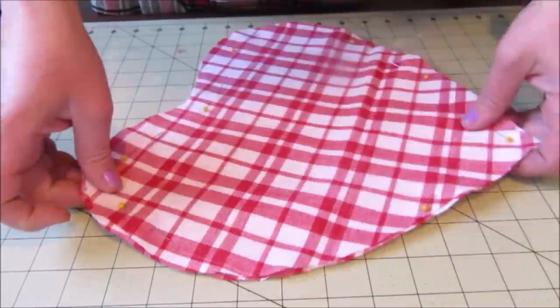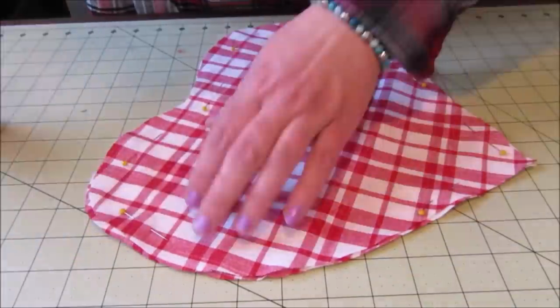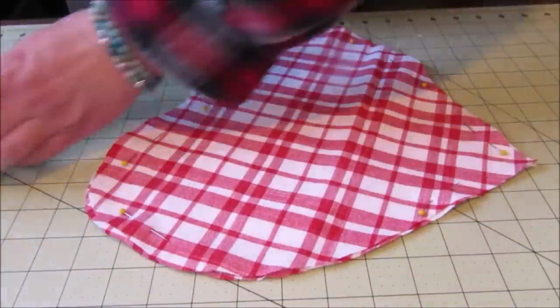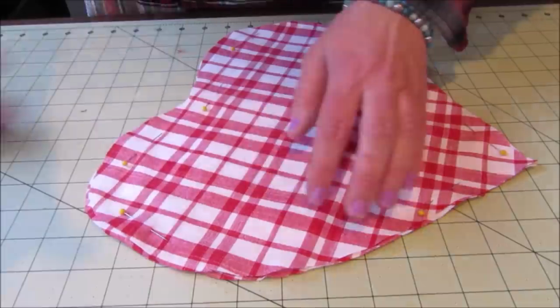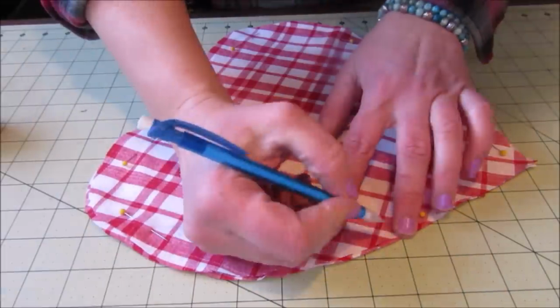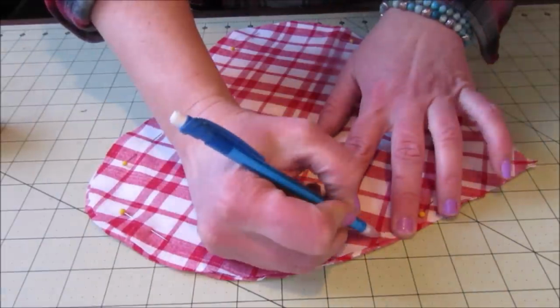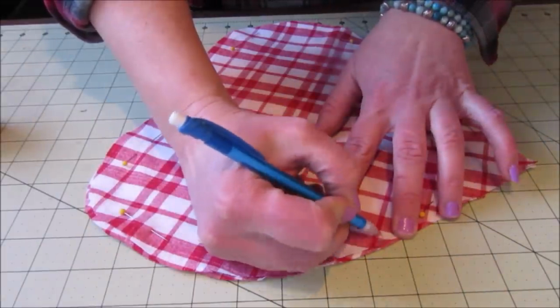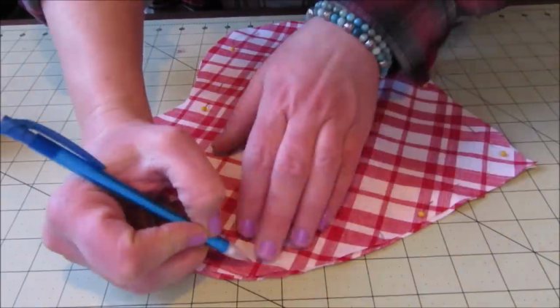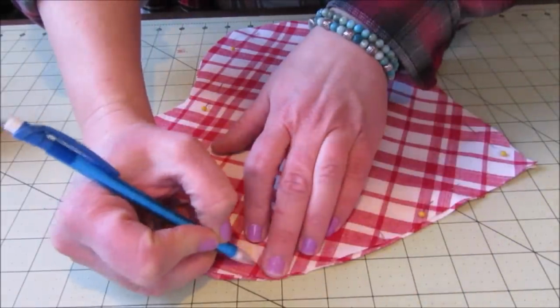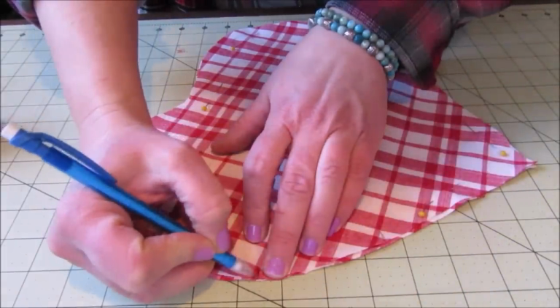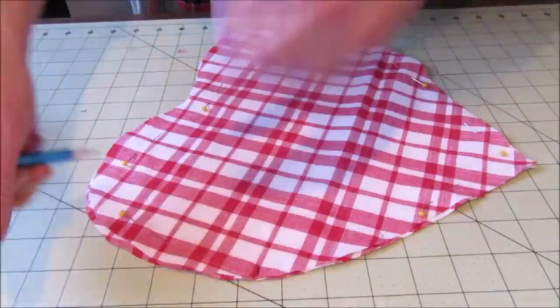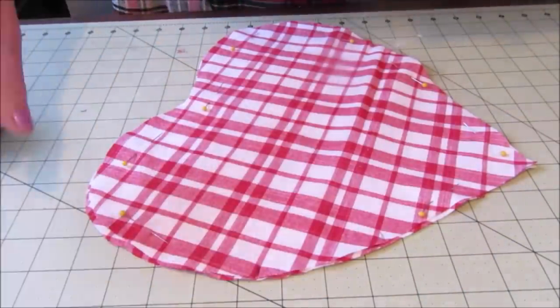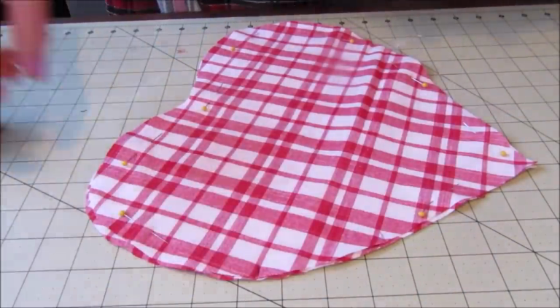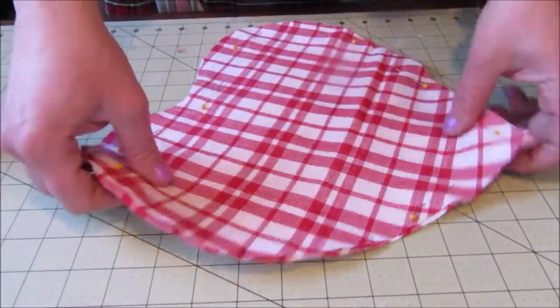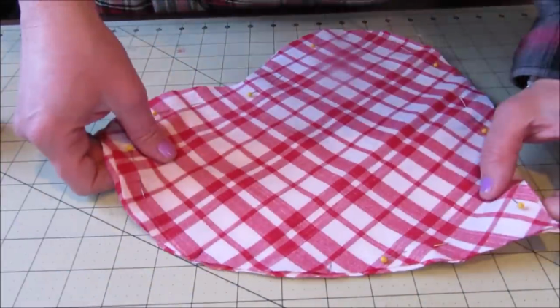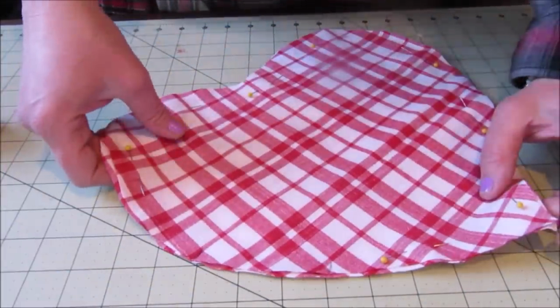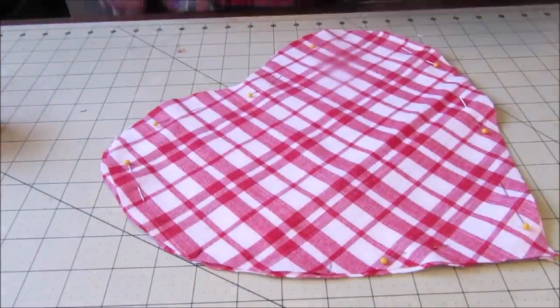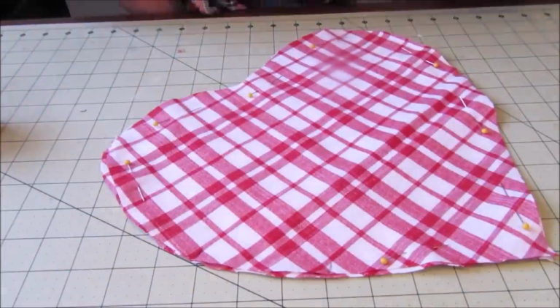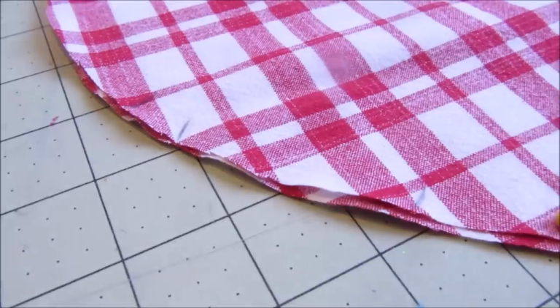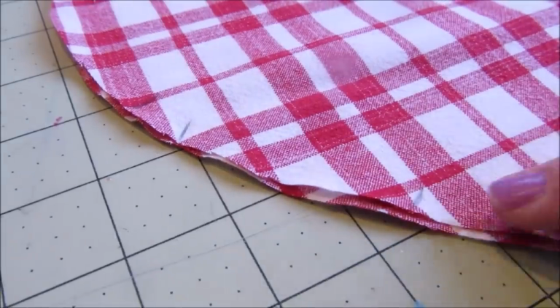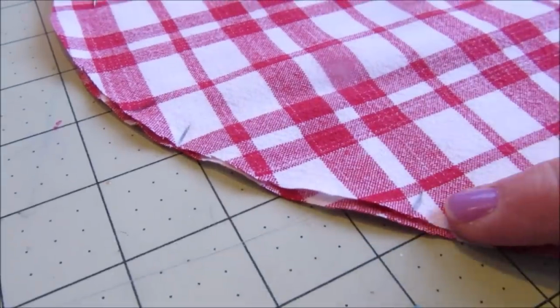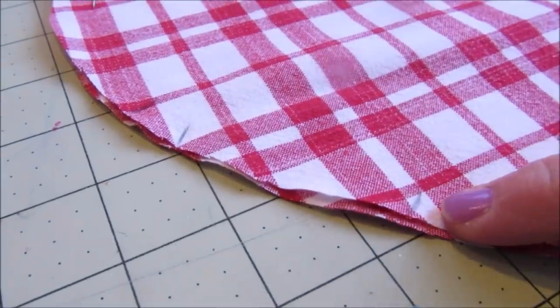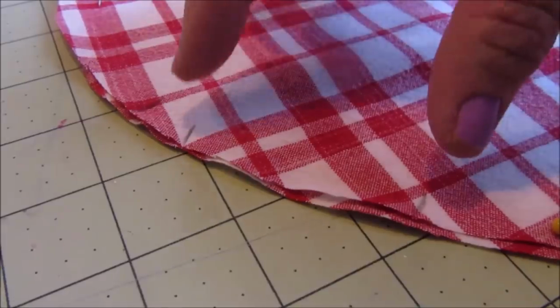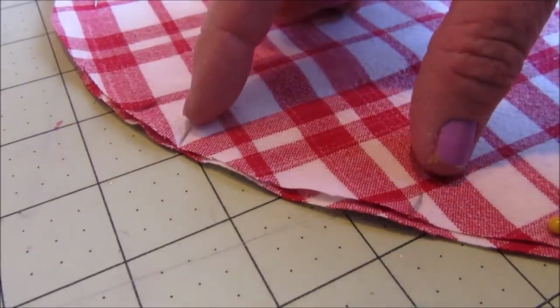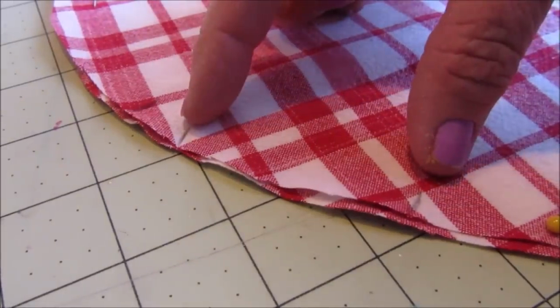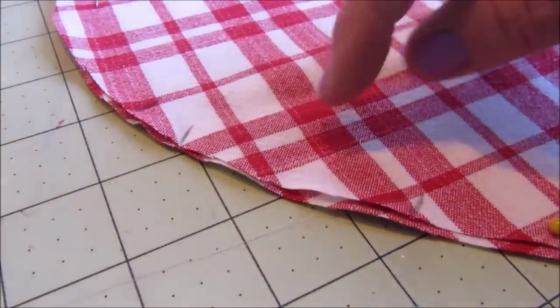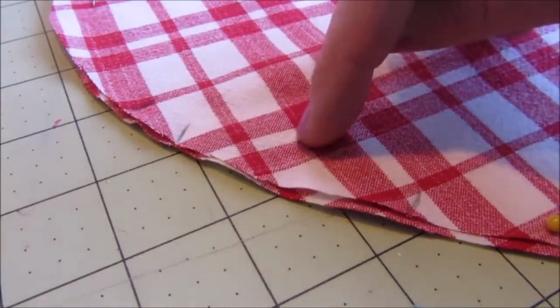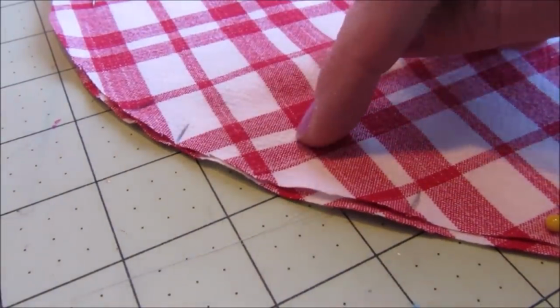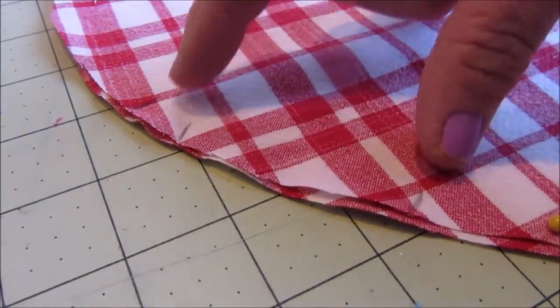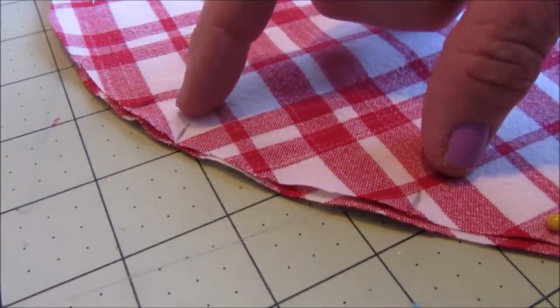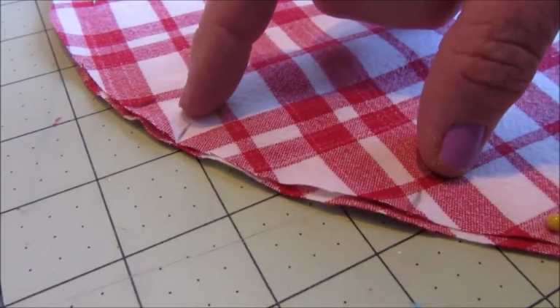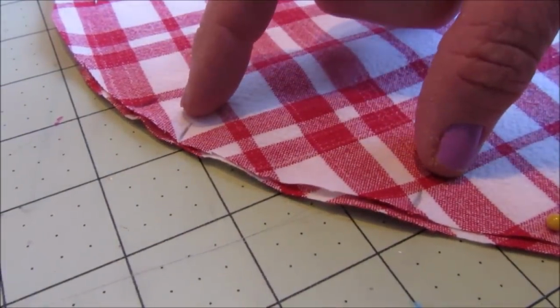Then mark along the edge of the heart a two to three inch space that you will leave open during the sewing process. This is where you'll turn your fabric right side out and add your stuffing.